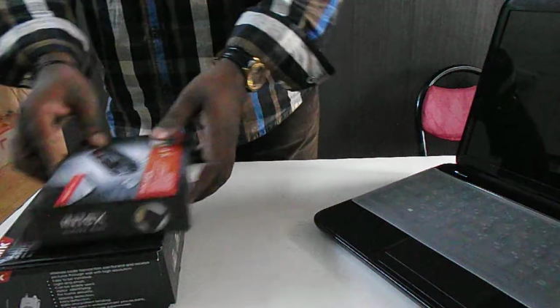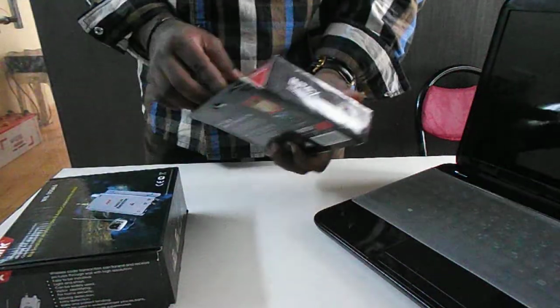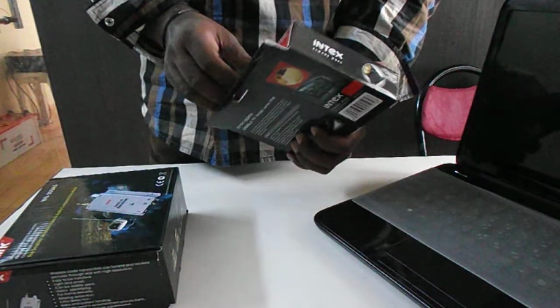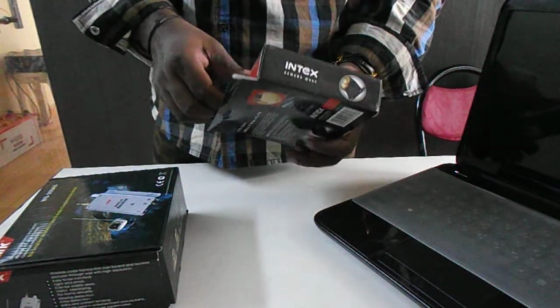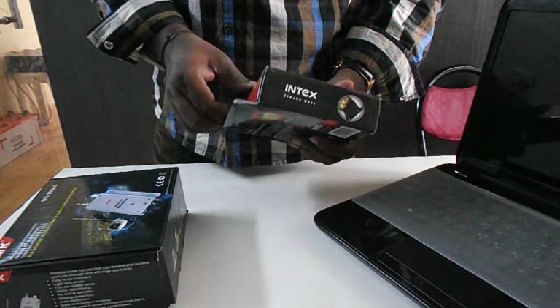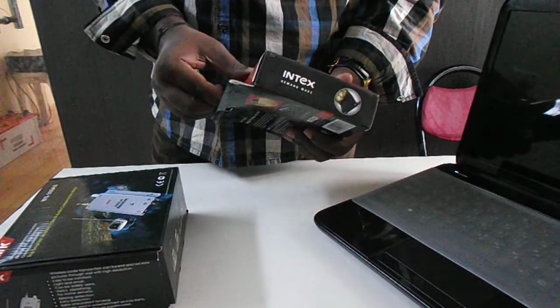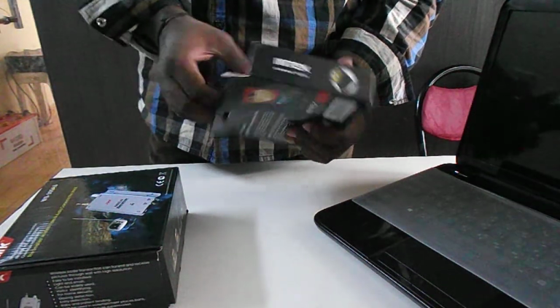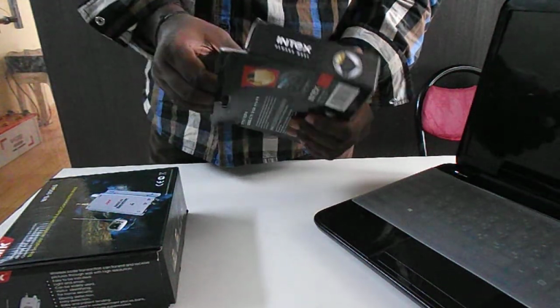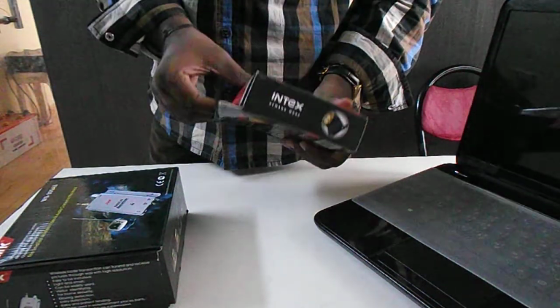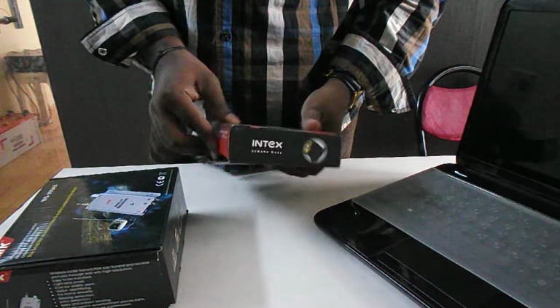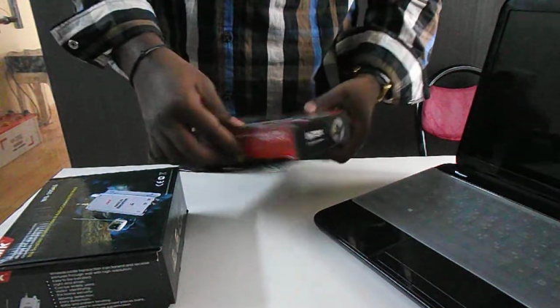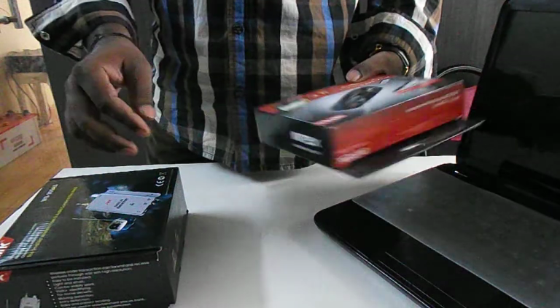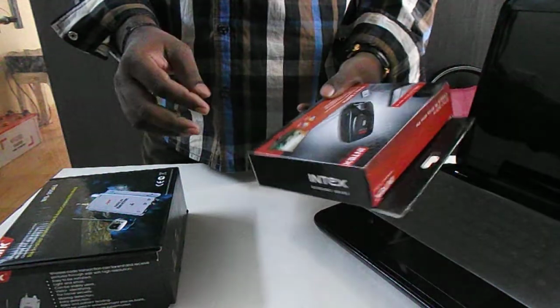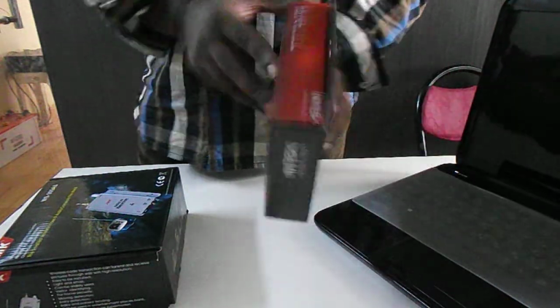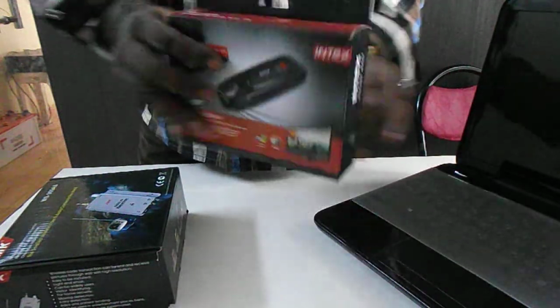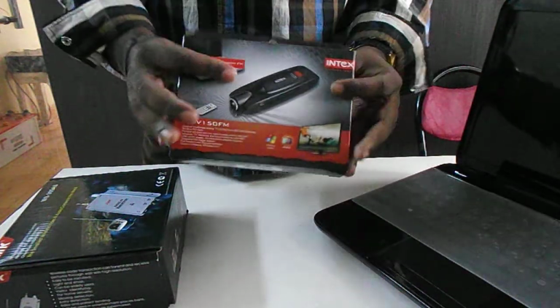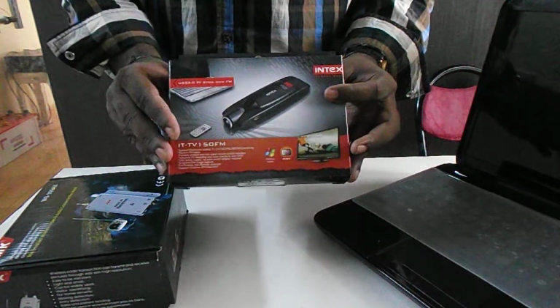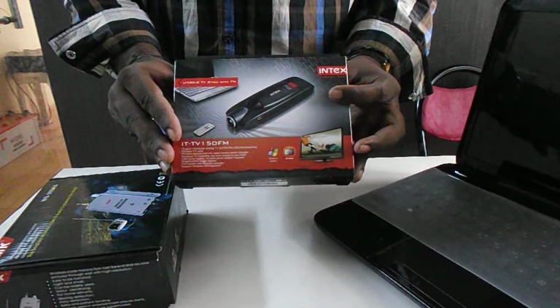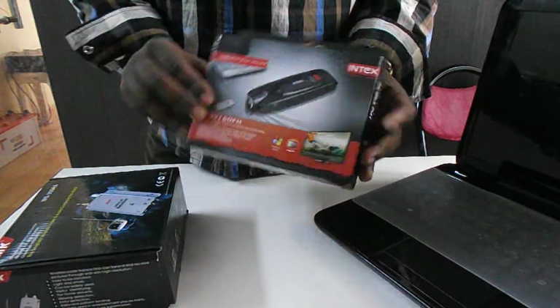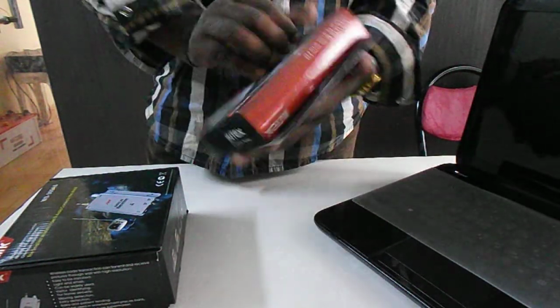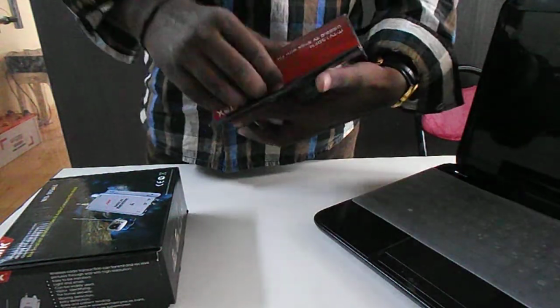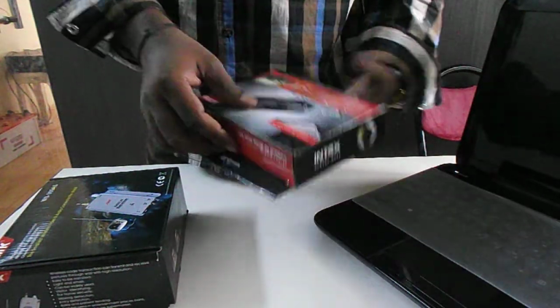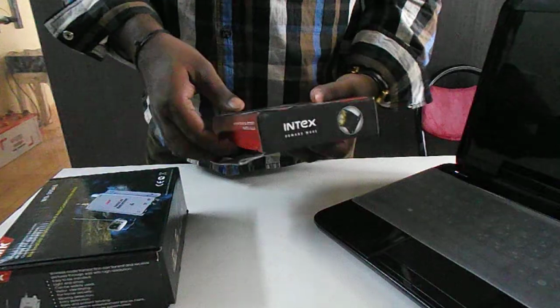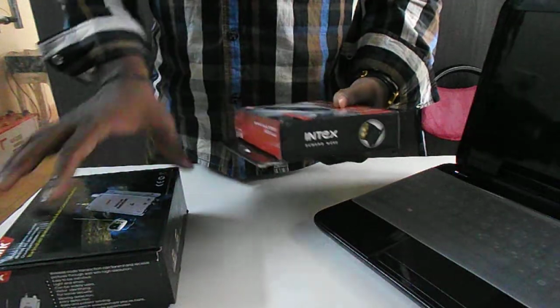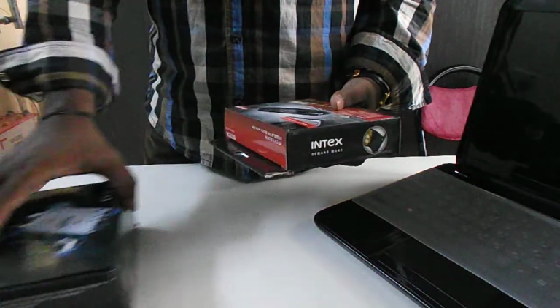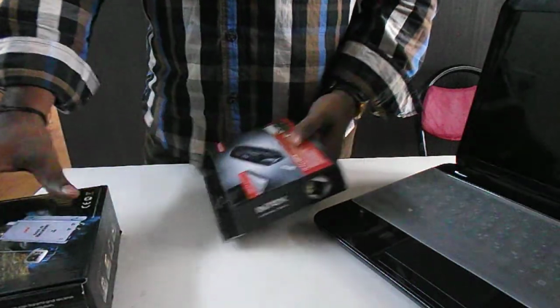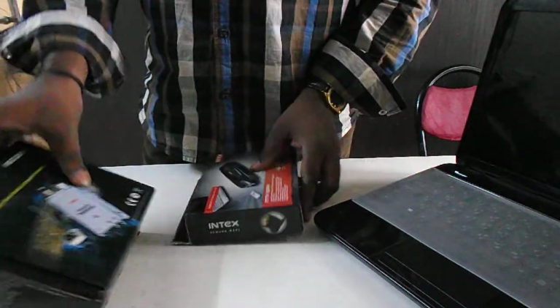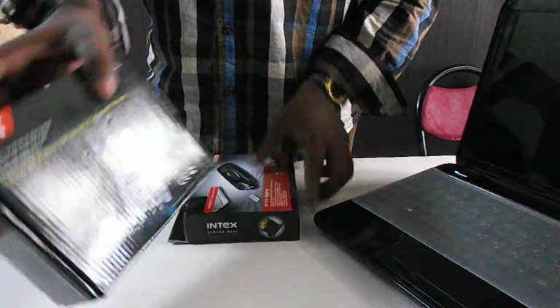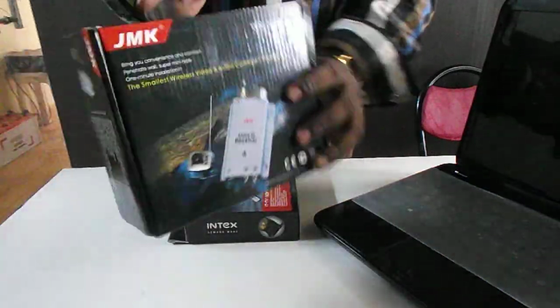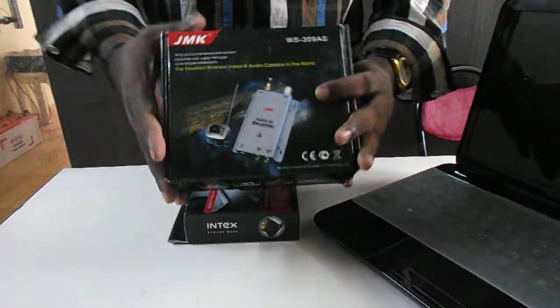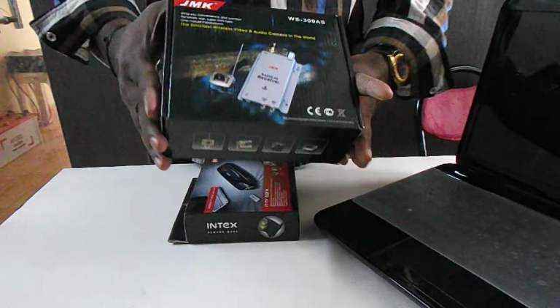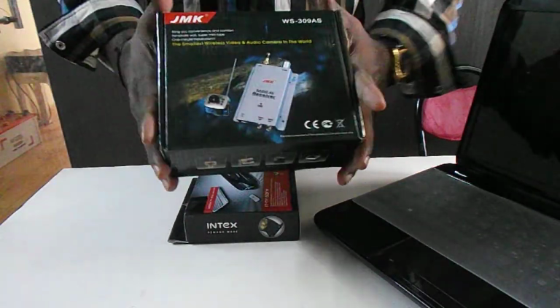Now we are going to show how to make a wireless cam on our laptop. This is a TV tuner cord, laptop tuner cord, and this is a wireless camera.